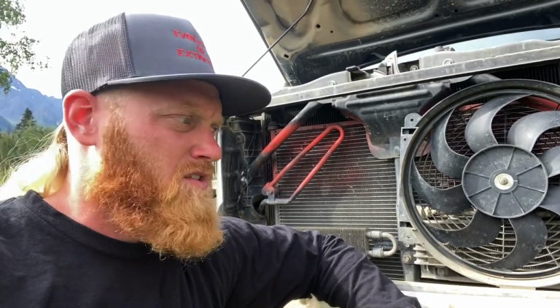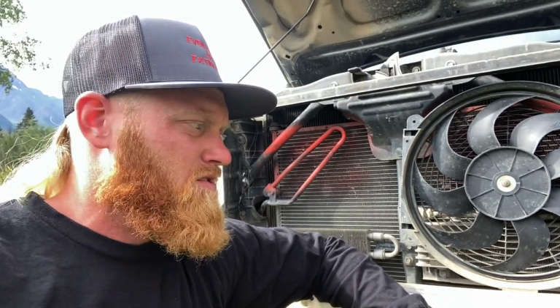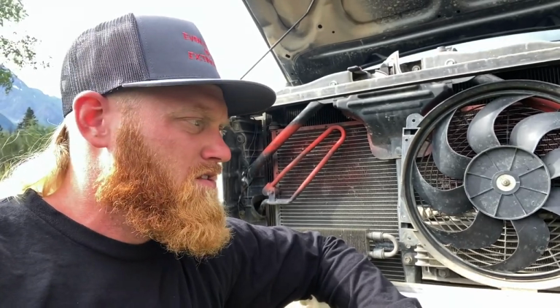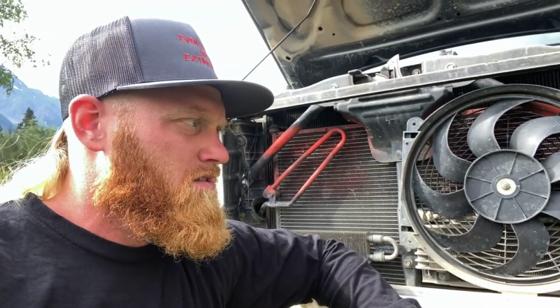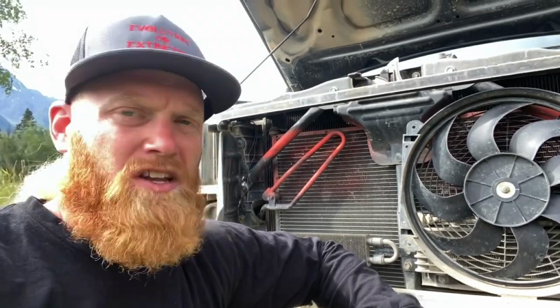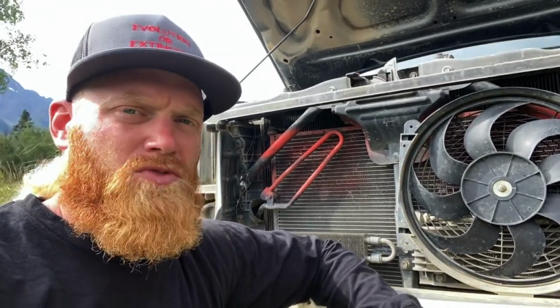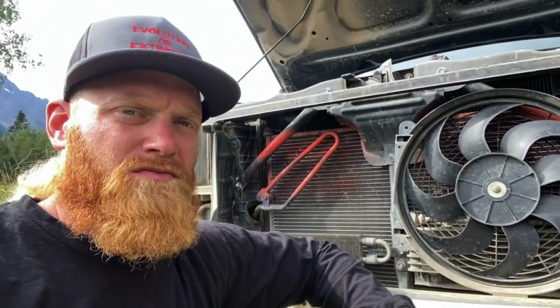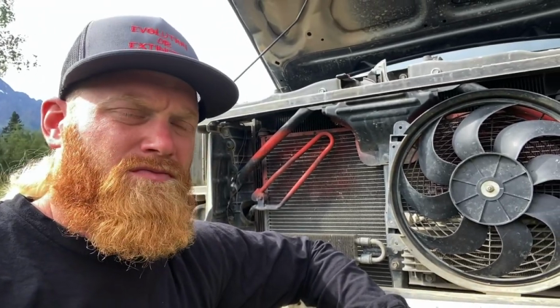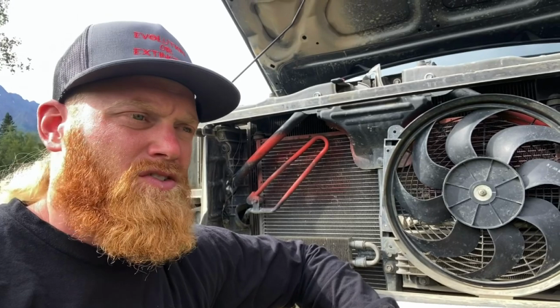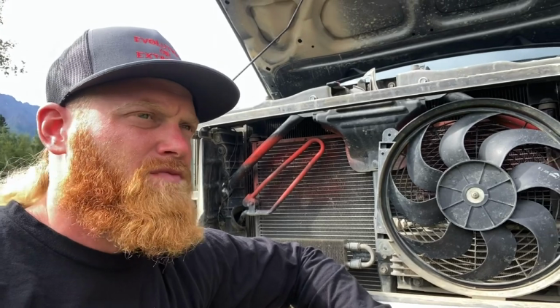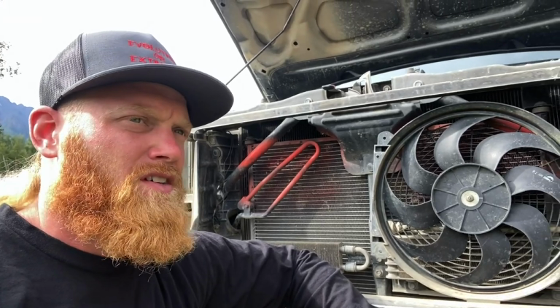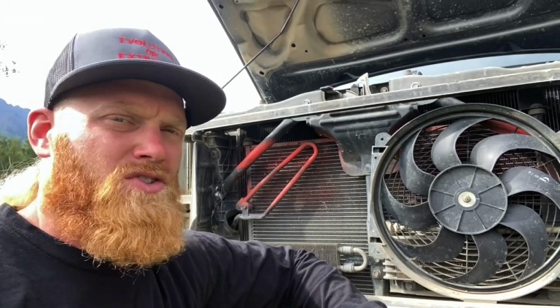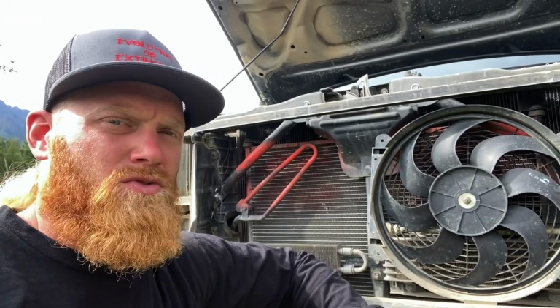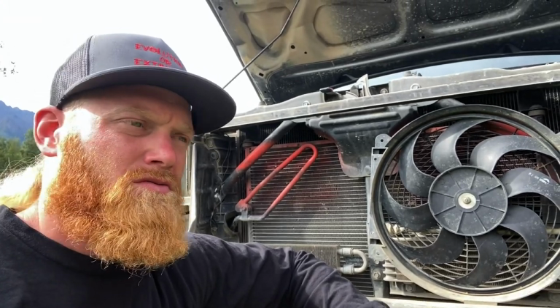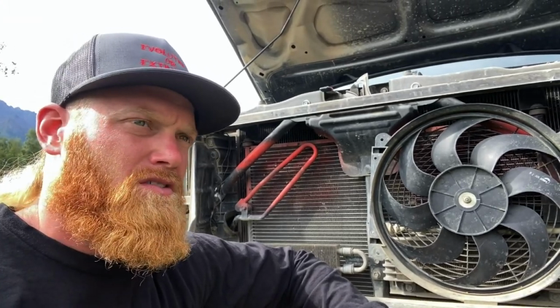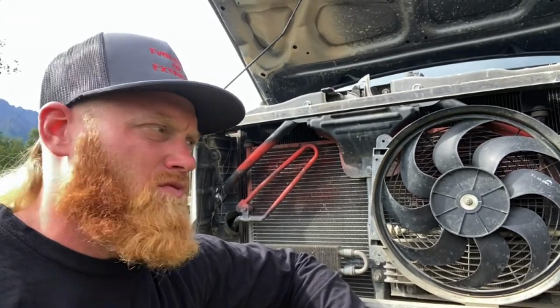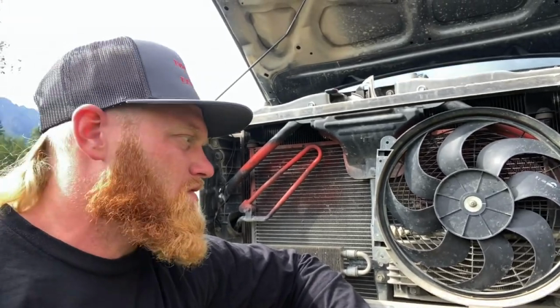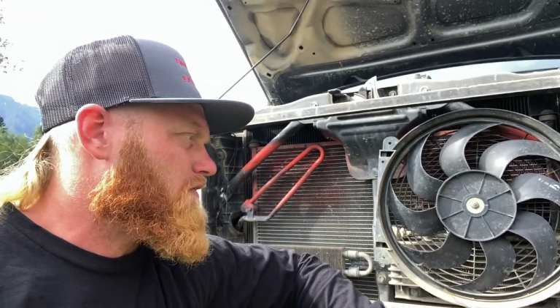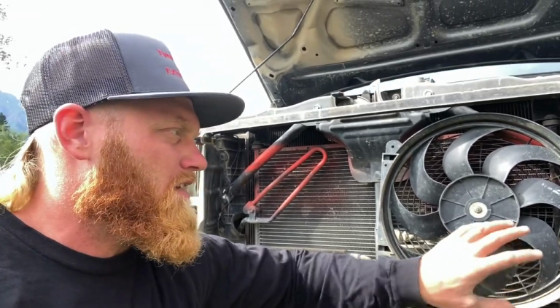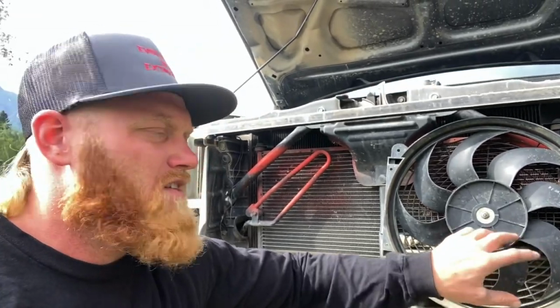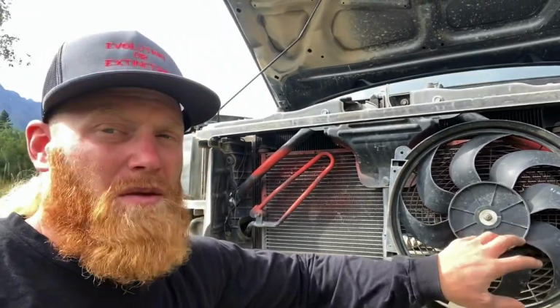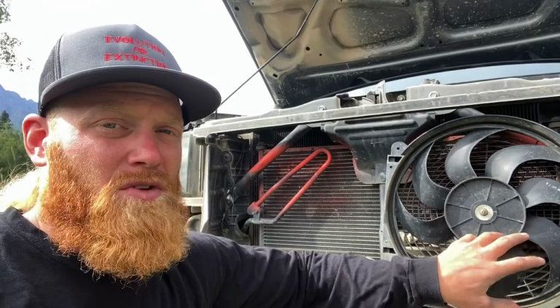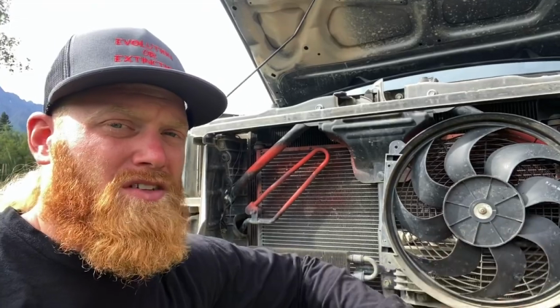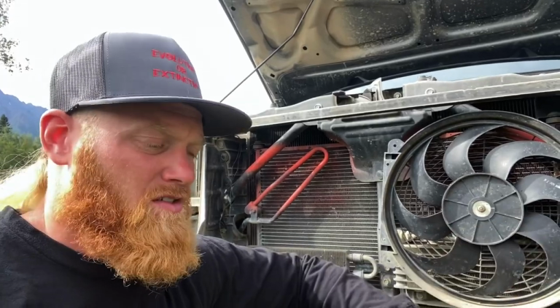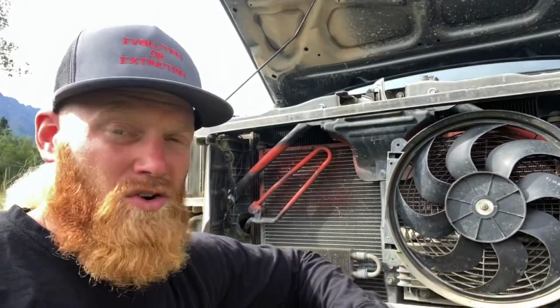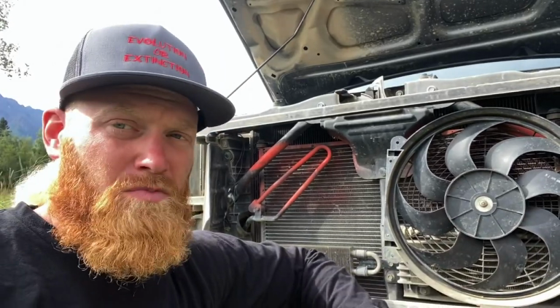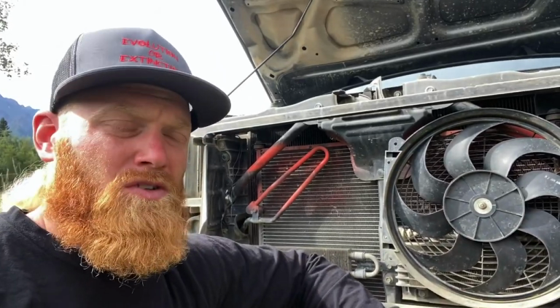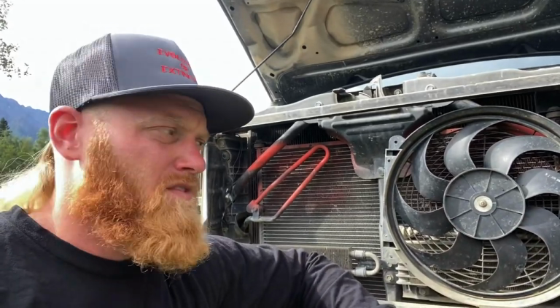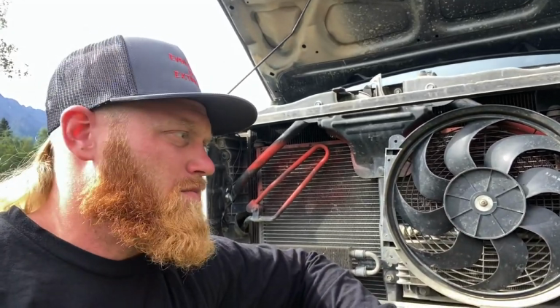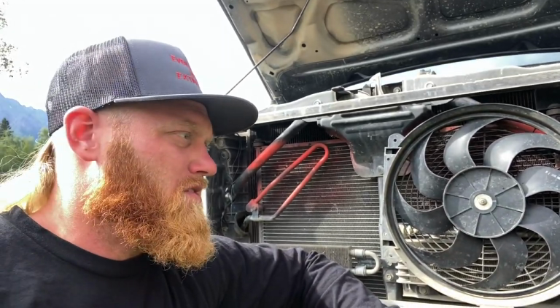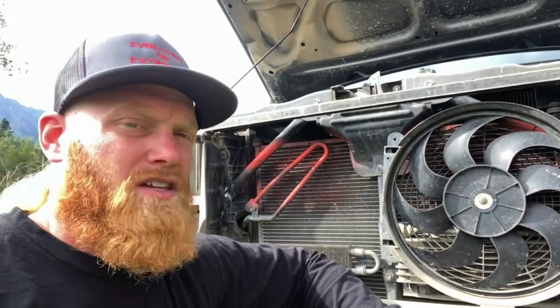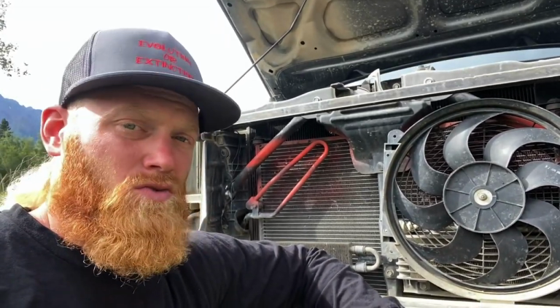When I'm off-roading, the engine fan doesn't always run — if the engine's cool, it's not going to run. So I've got to figure out how to maybe even remount this over the bigger one to keep the transmission cooler.